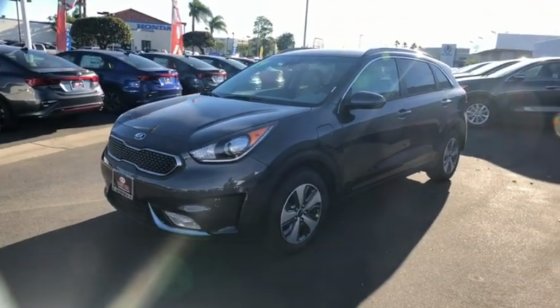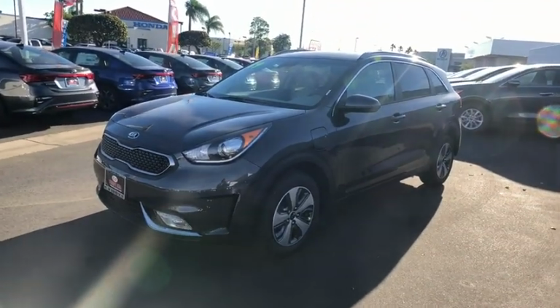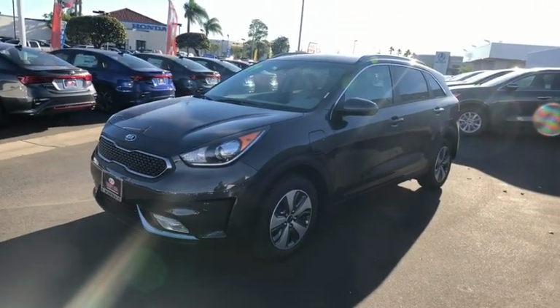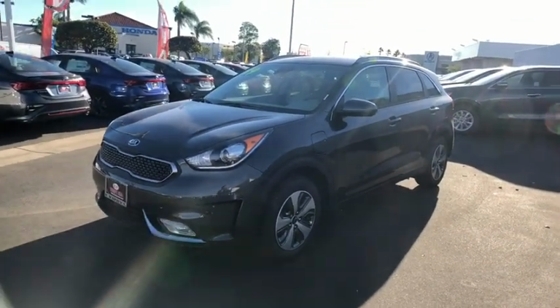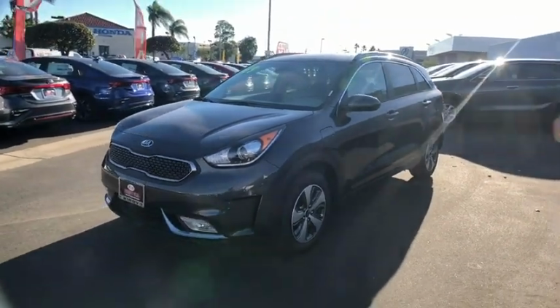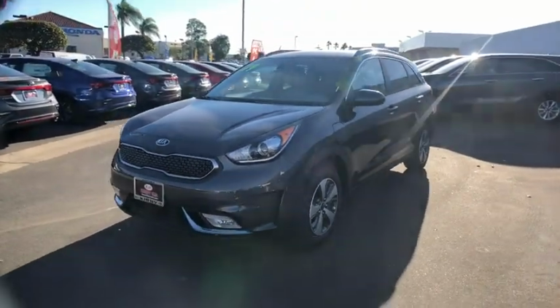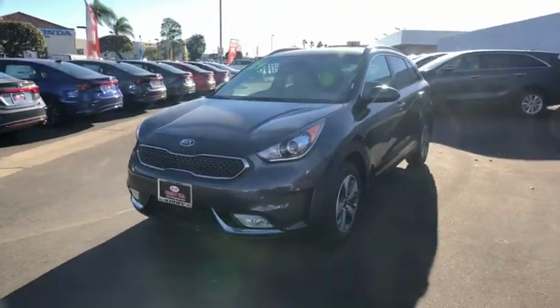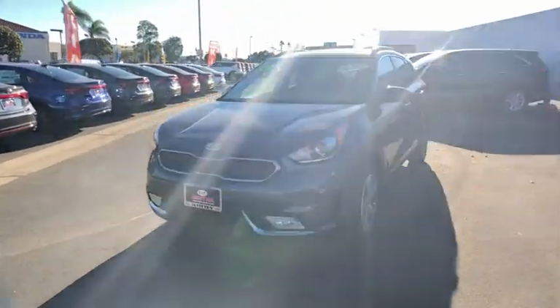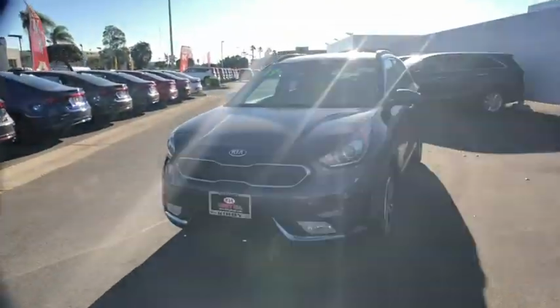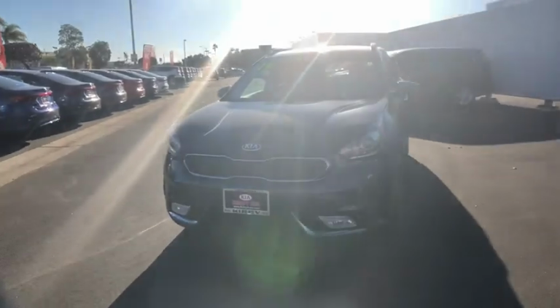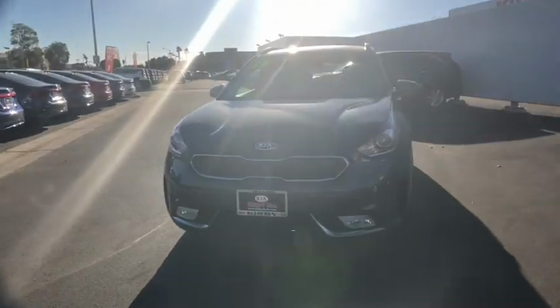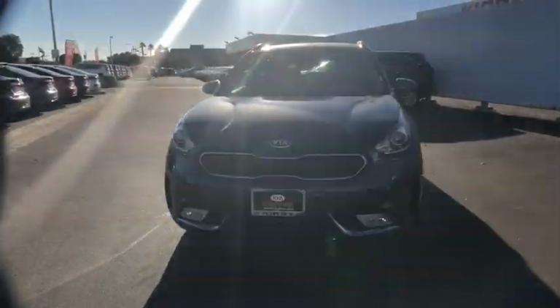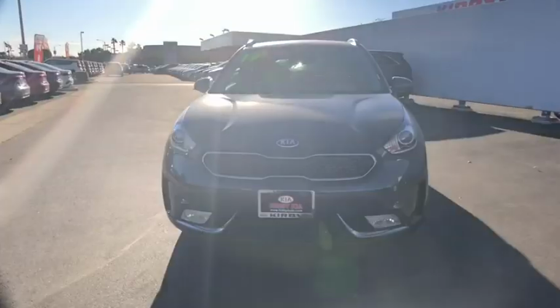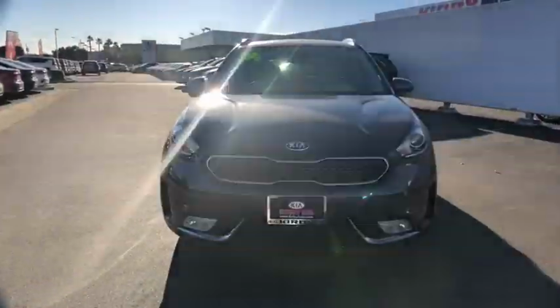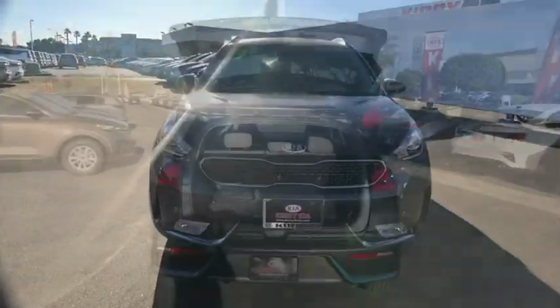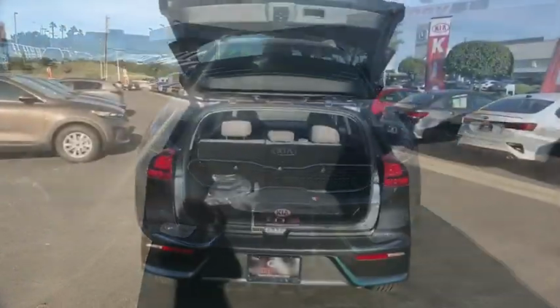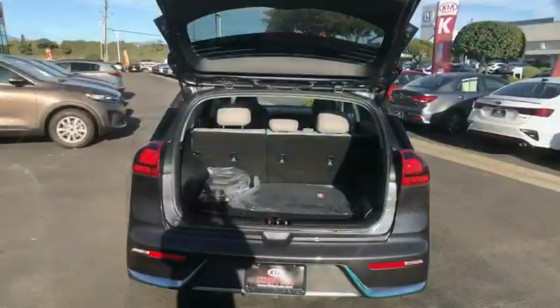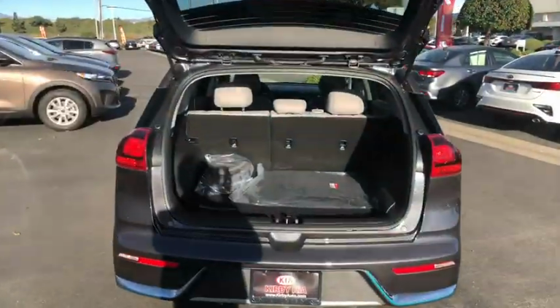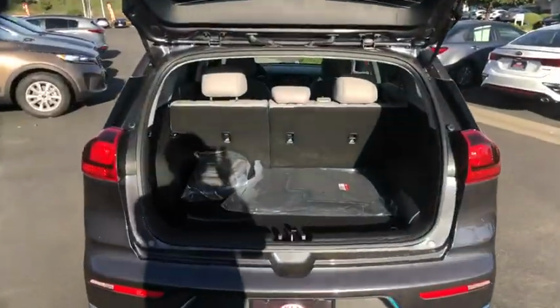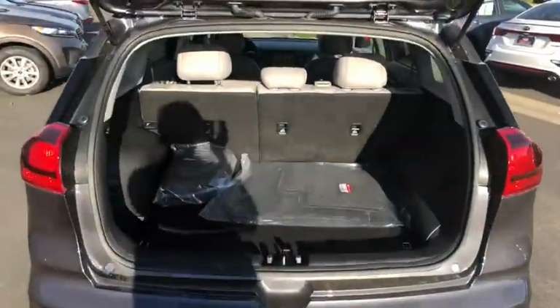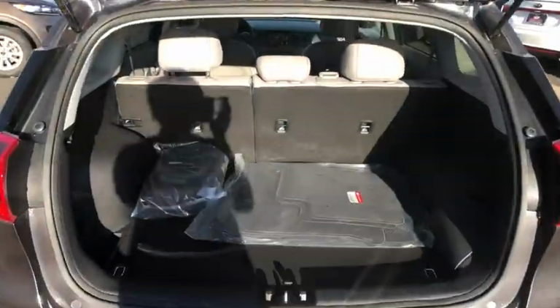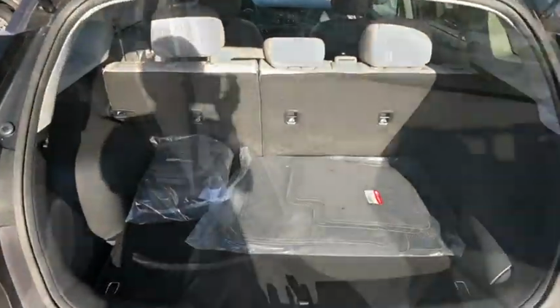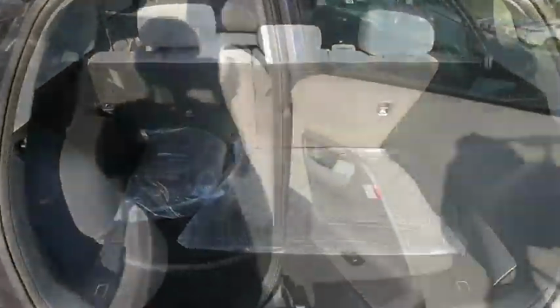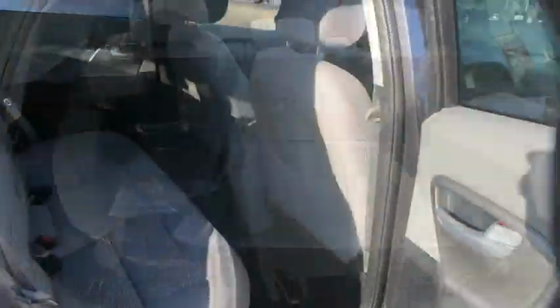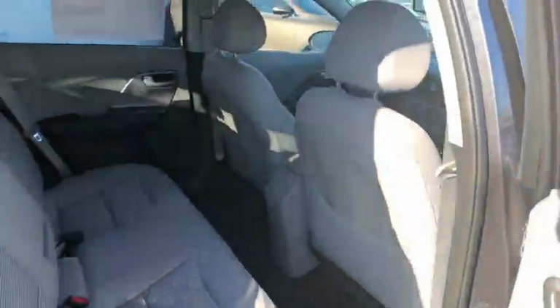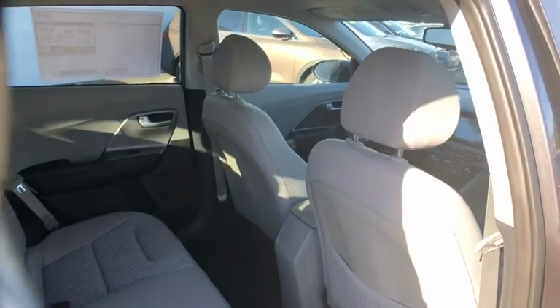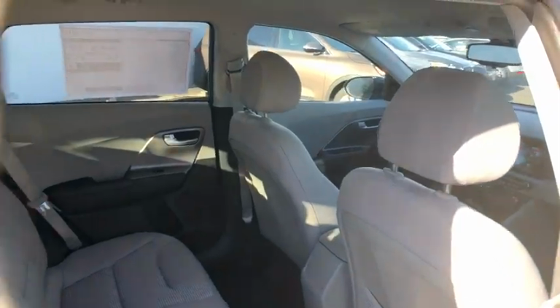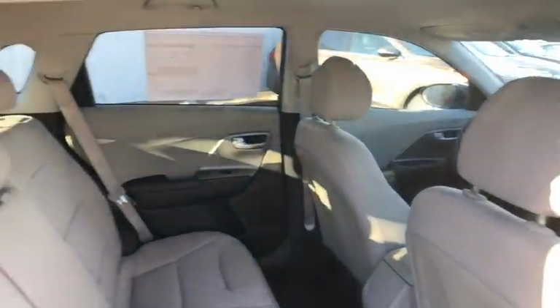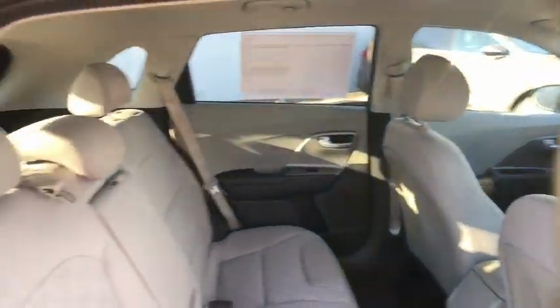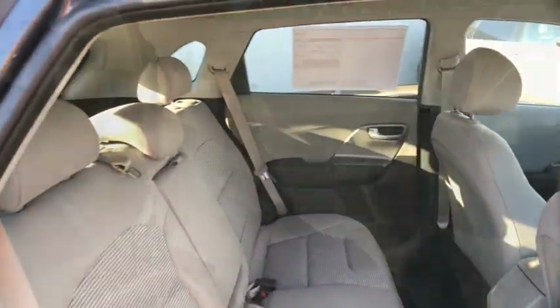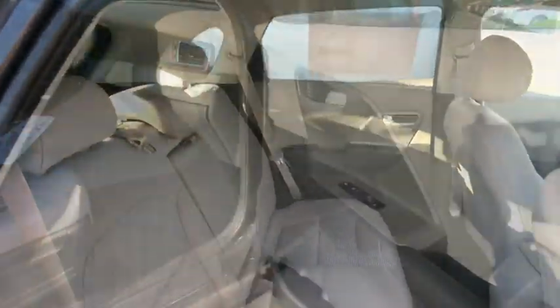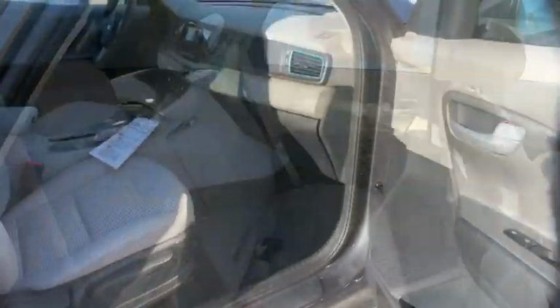Trip computer, remote keyless entry, panic alarm, overhead console, tachometer, brake assist, carpeted floor mats, front bucket seats, driver vanity mirror.